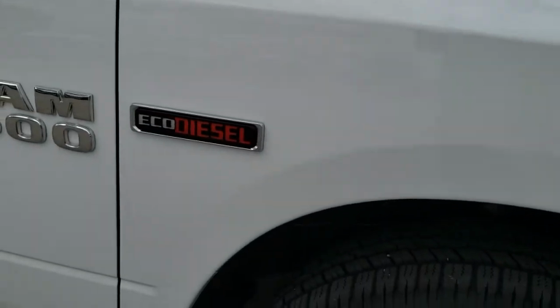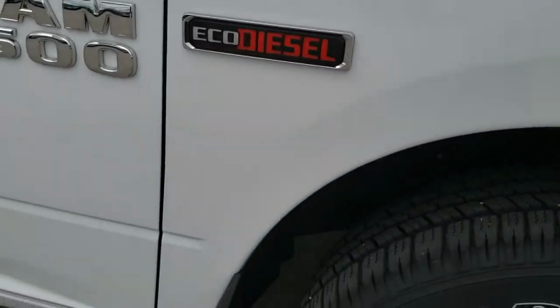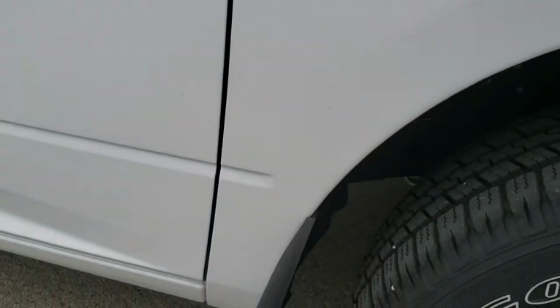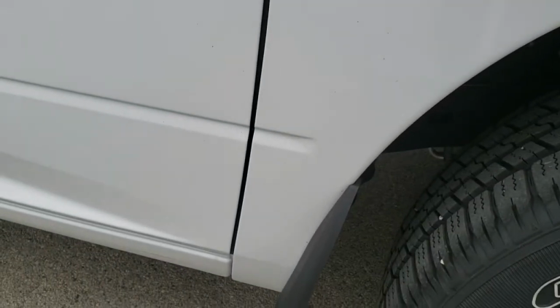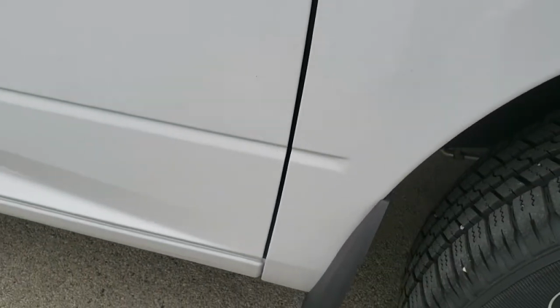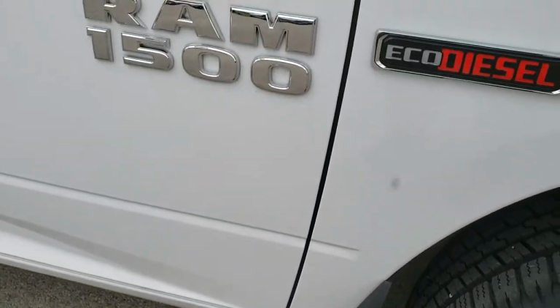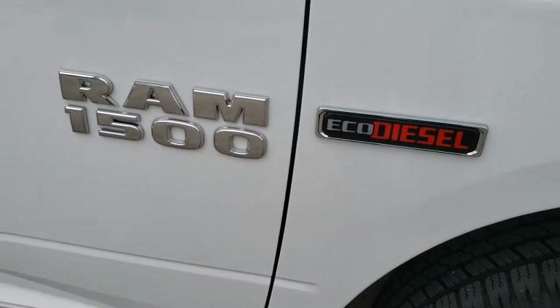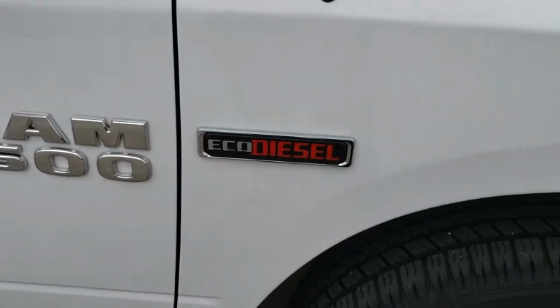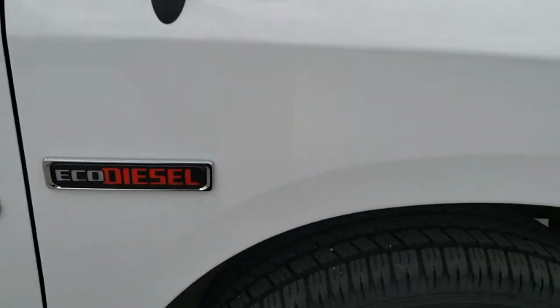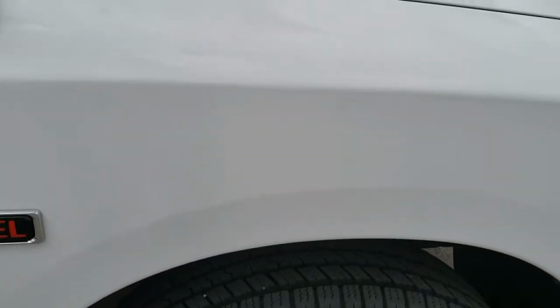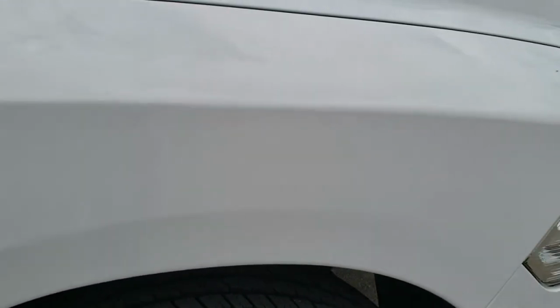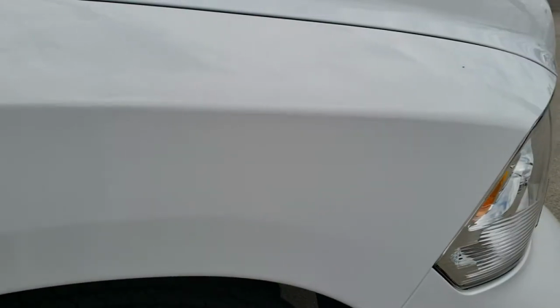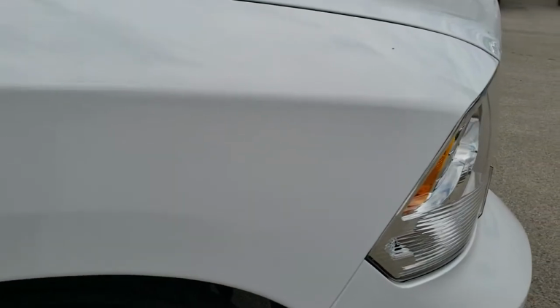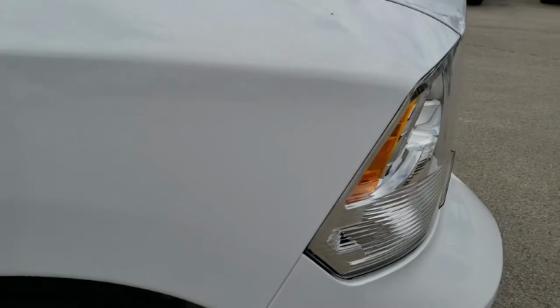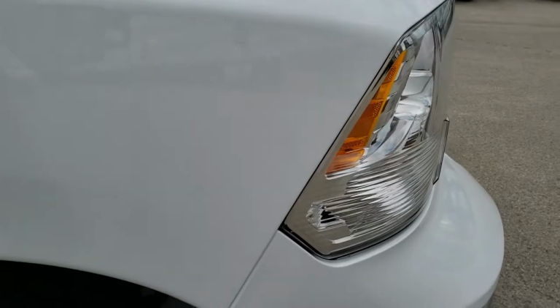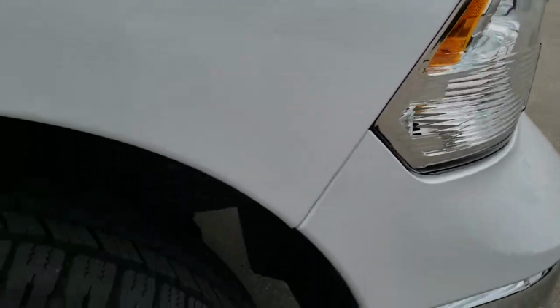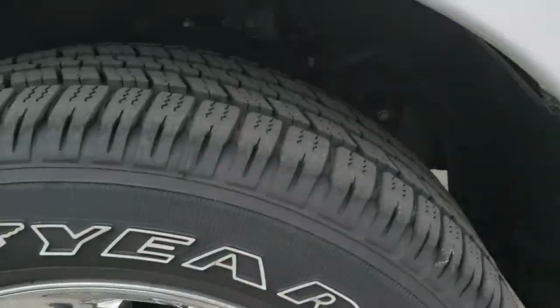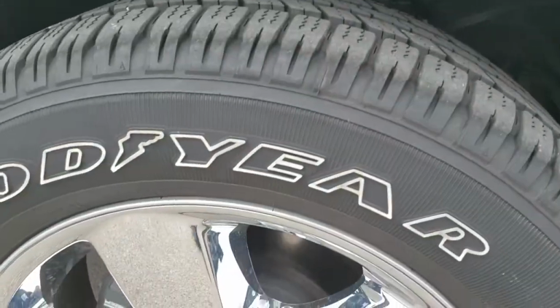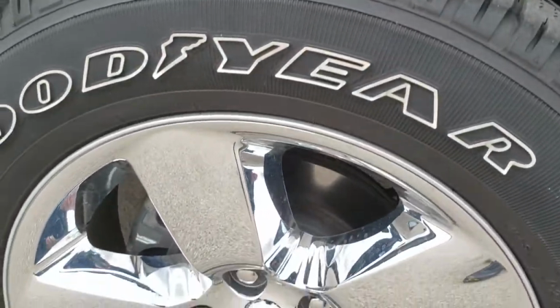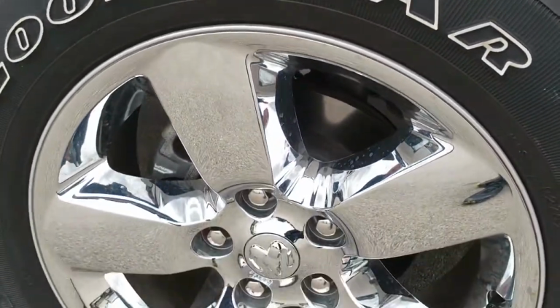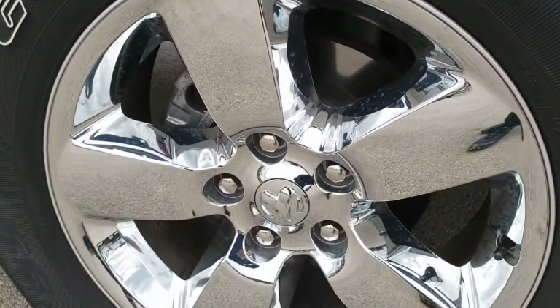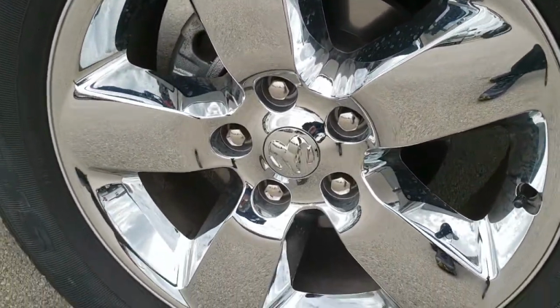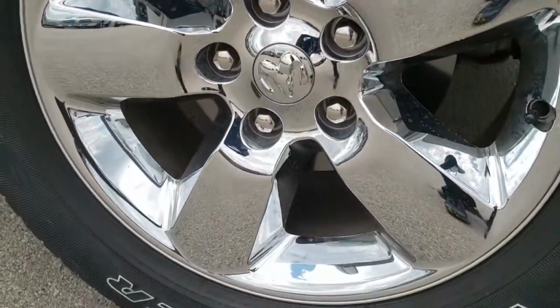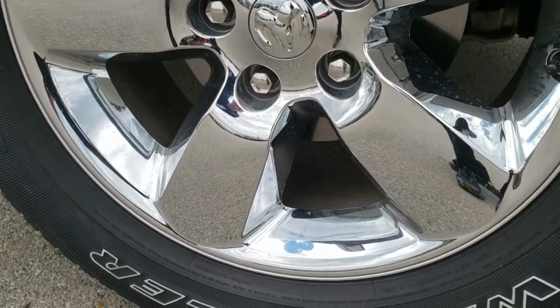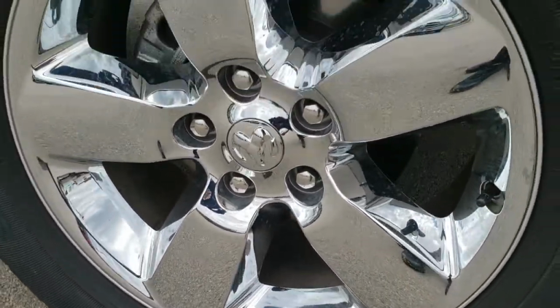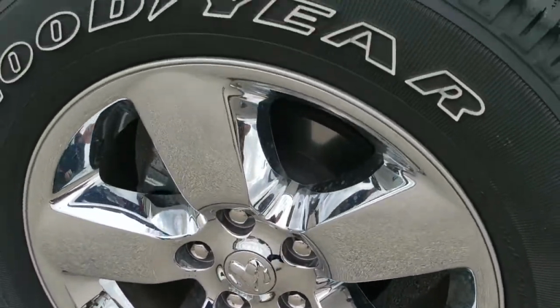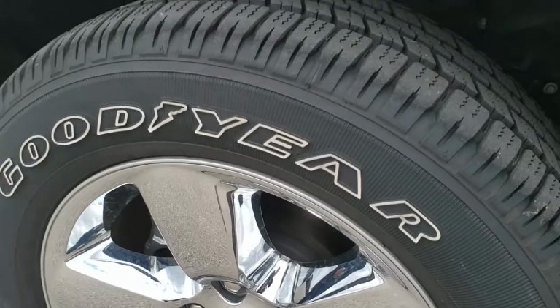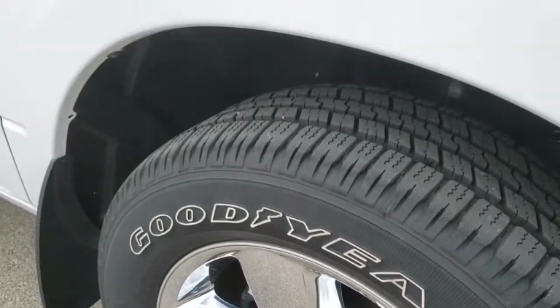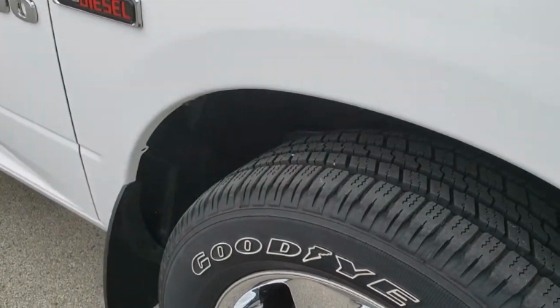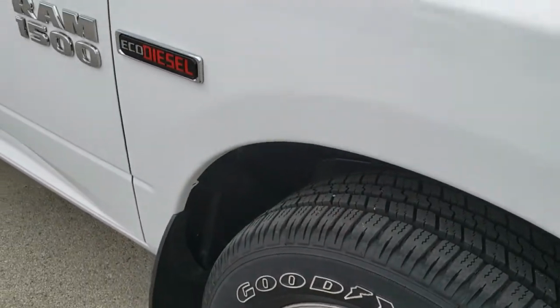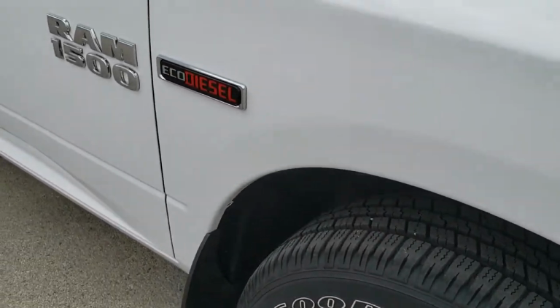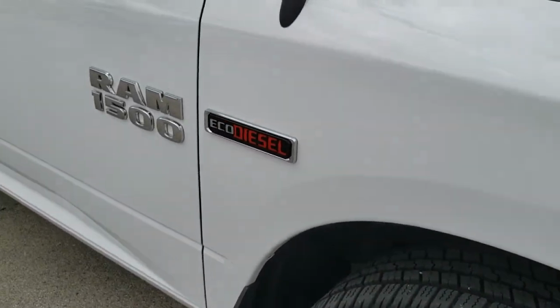This truck should be clean — it has under 2,000 miles on it, so it is going to be super clean, but we want to make sure that you know that, so that when you make the trip here, you'll know exactly what you're getting.